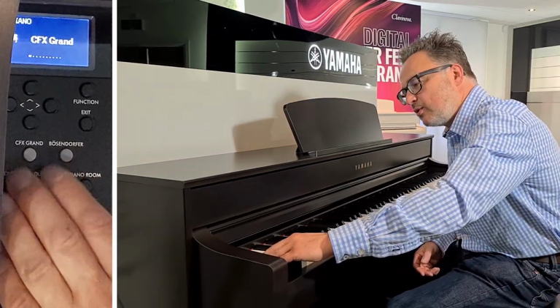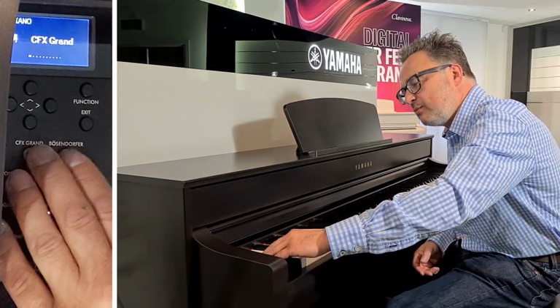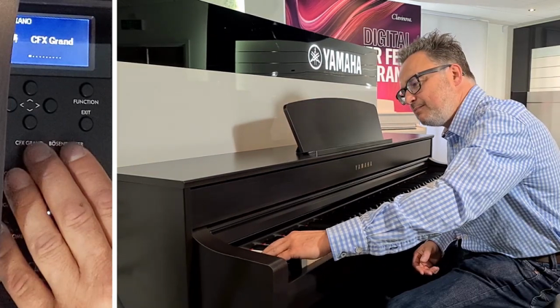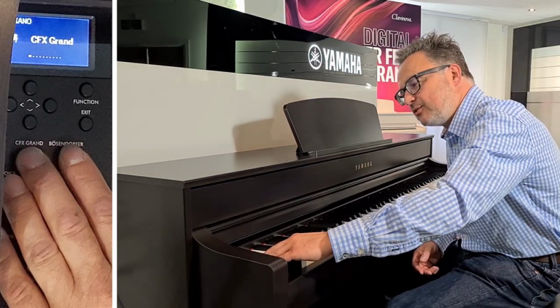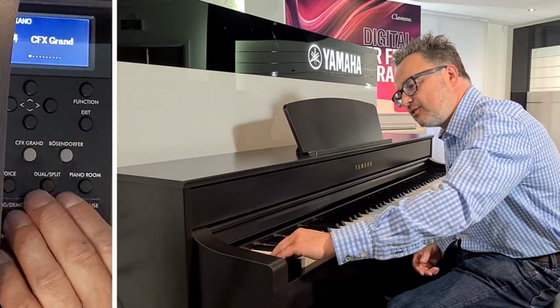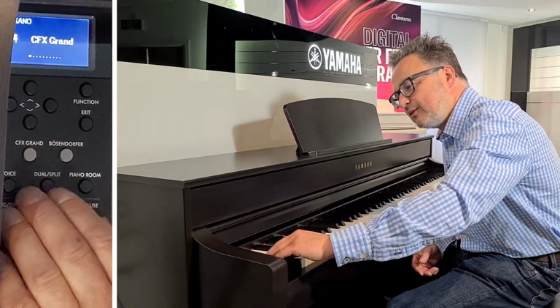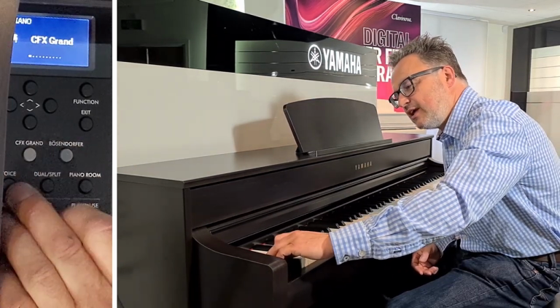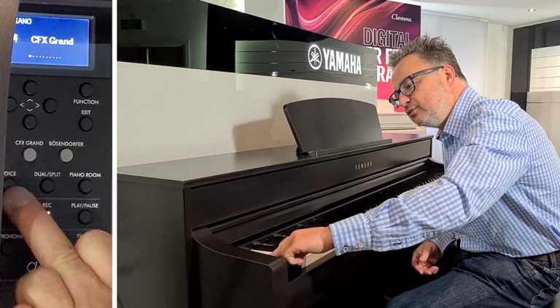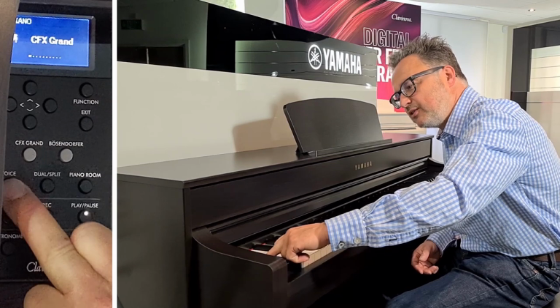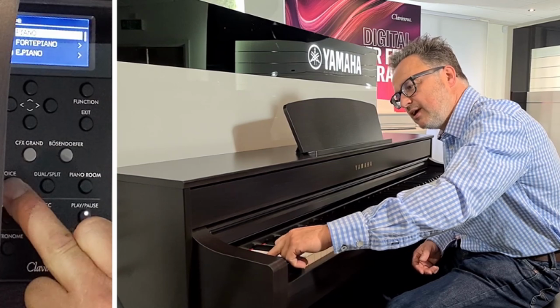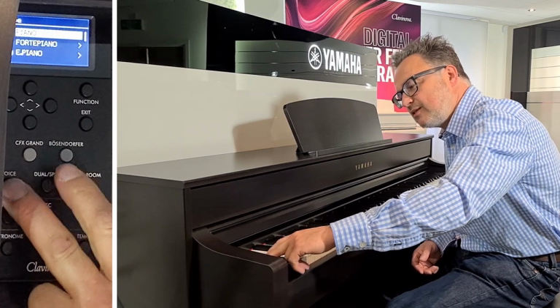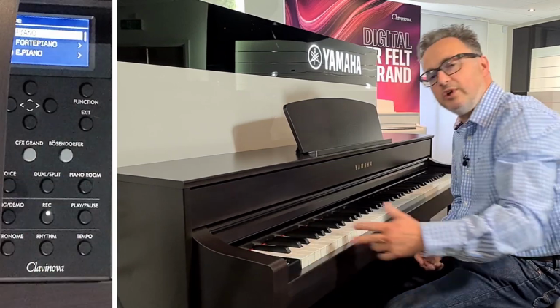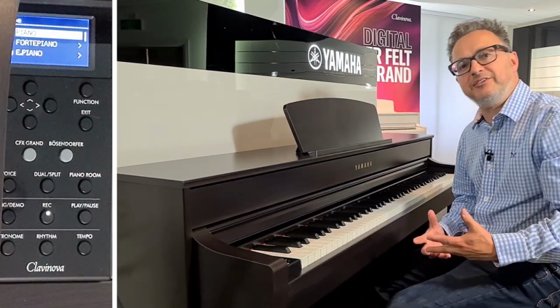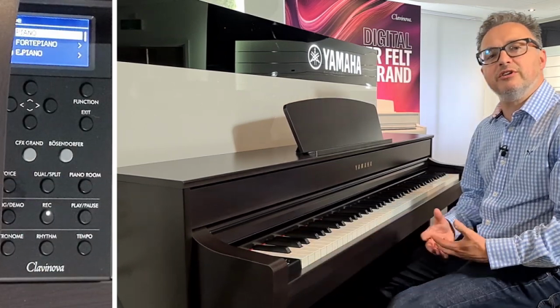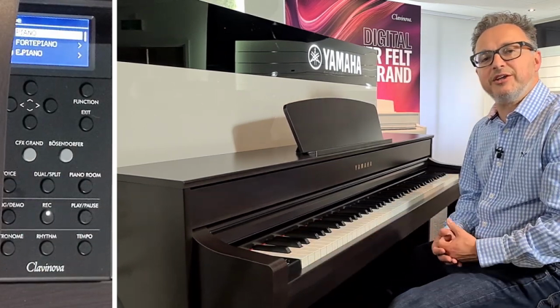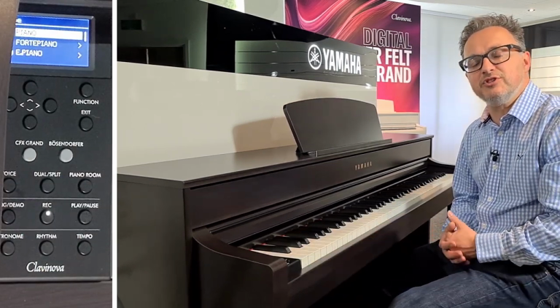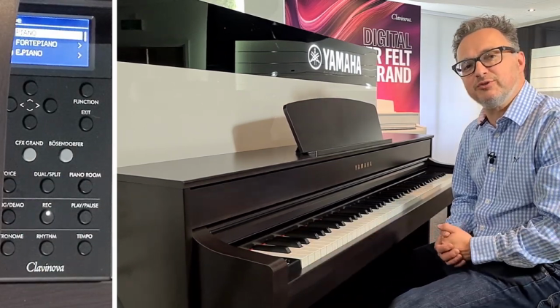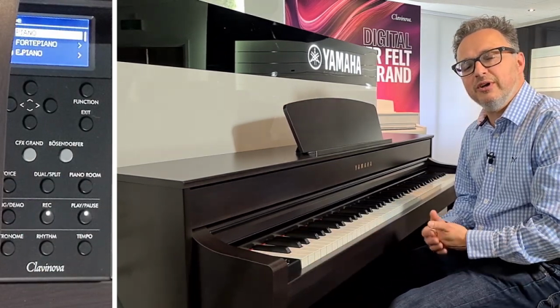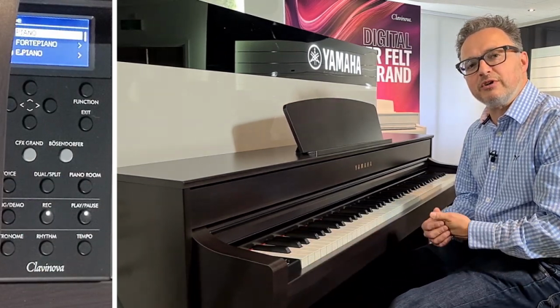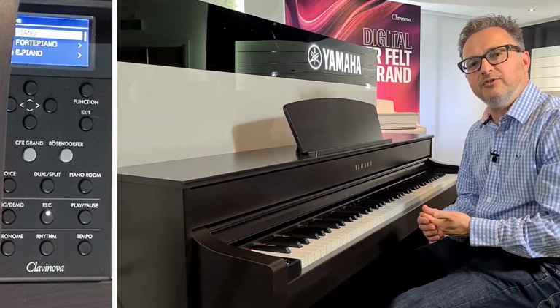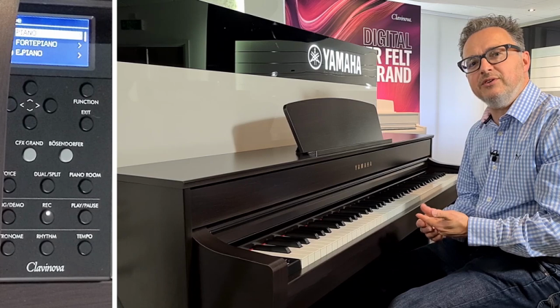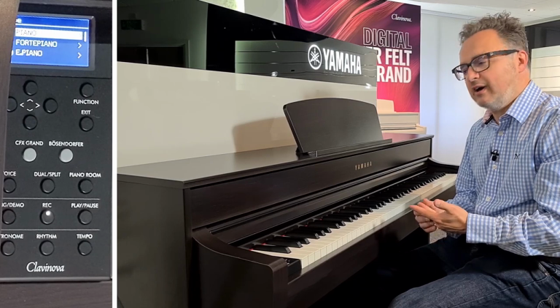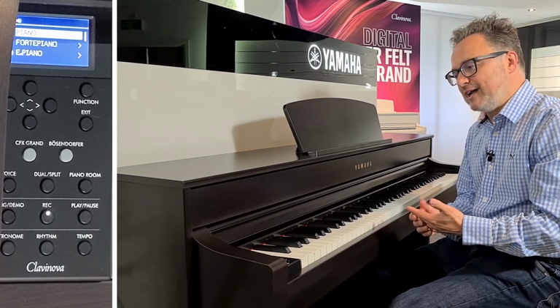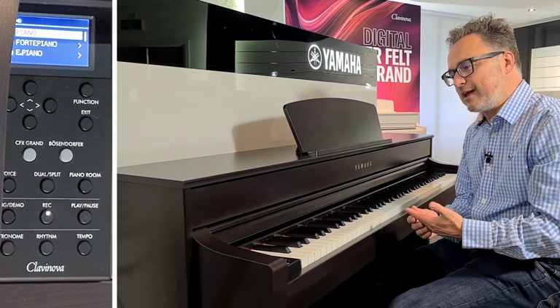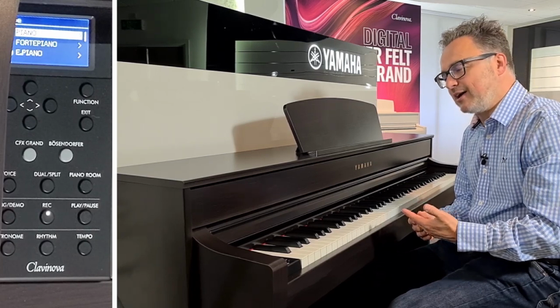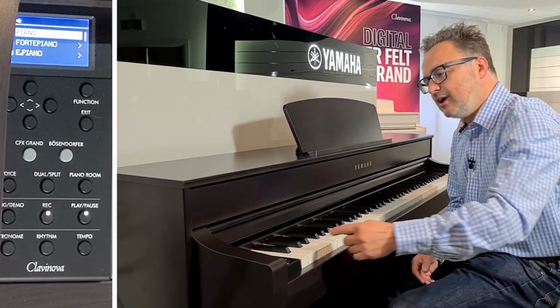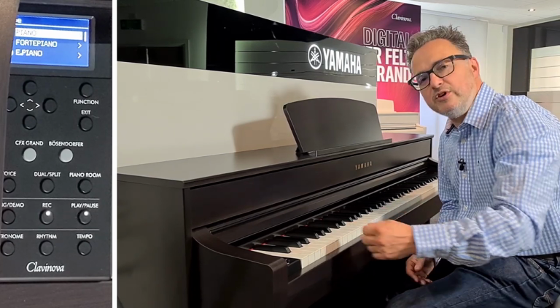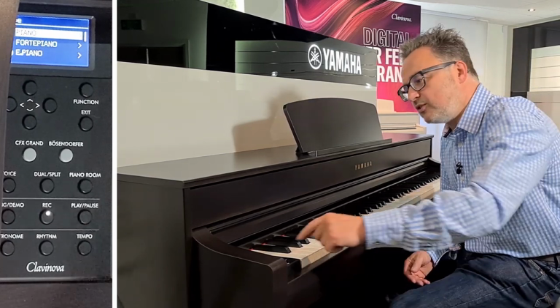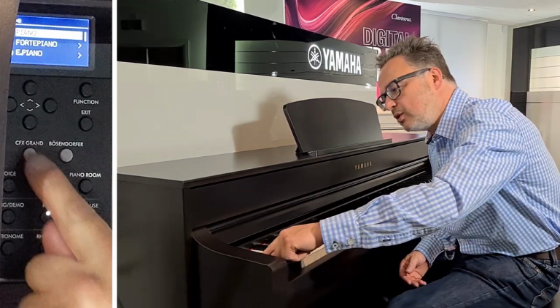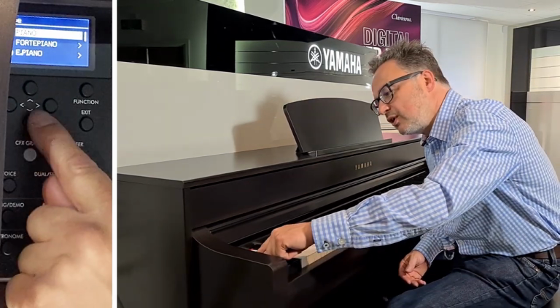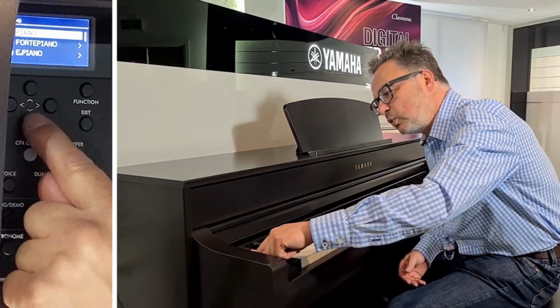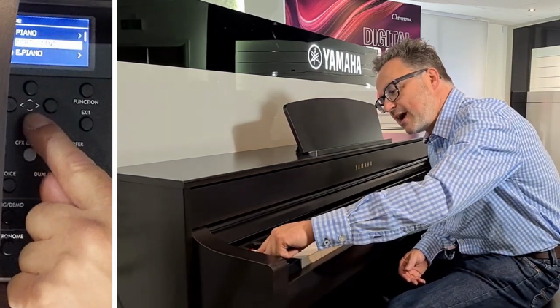So we've gone through the main piano sounds. Let's go now to the voice button, which gives us all the other categories. There are lots of categories to choose from: strings, bass, electric piano sounds, and one of the new ones is called Forte Piano.